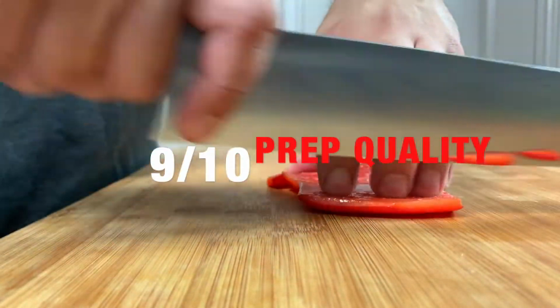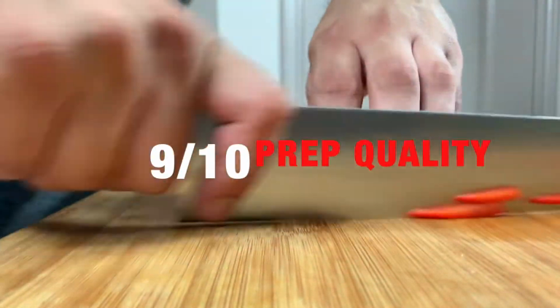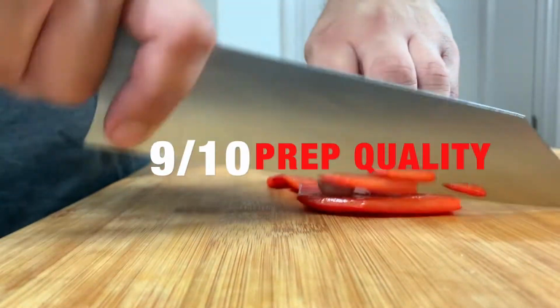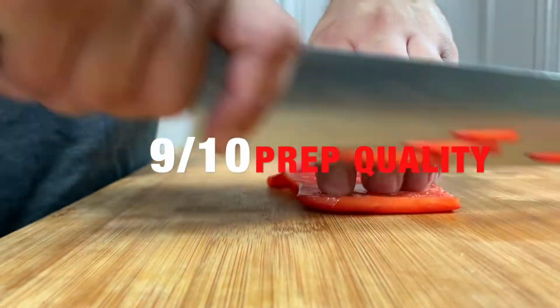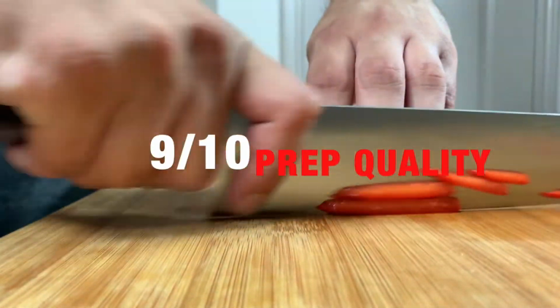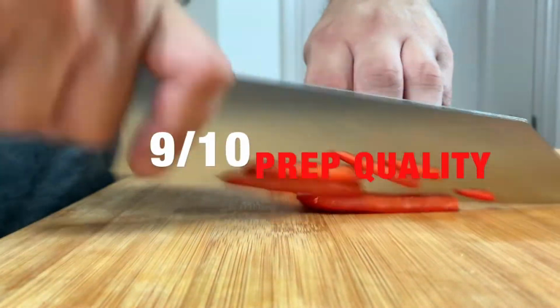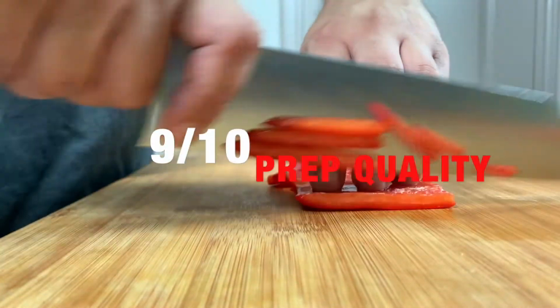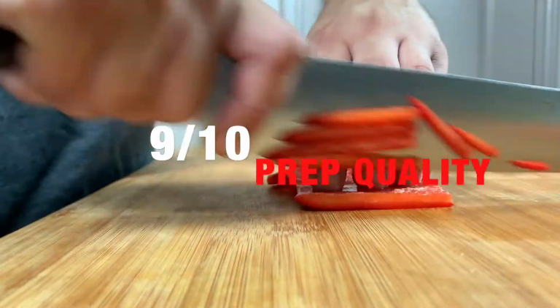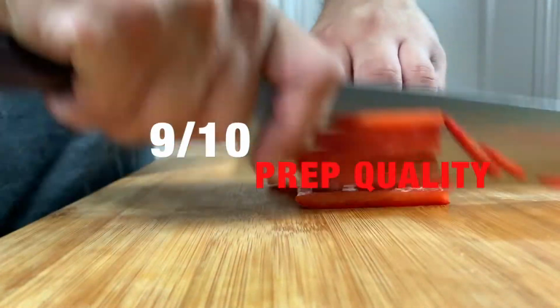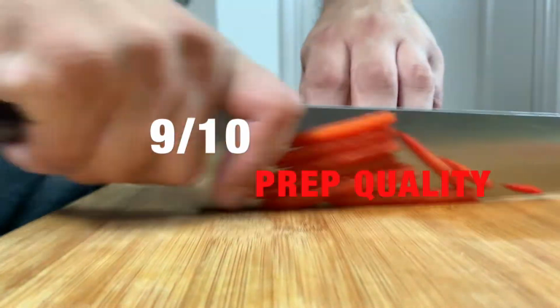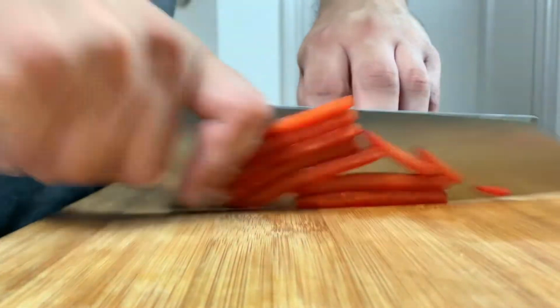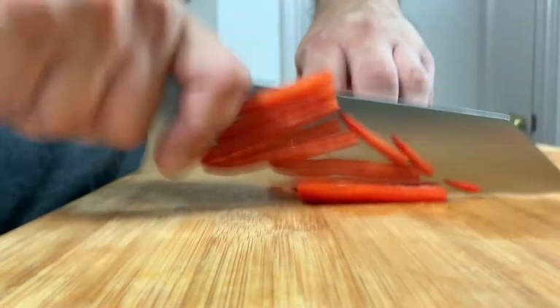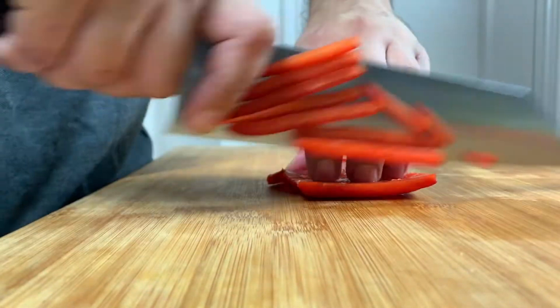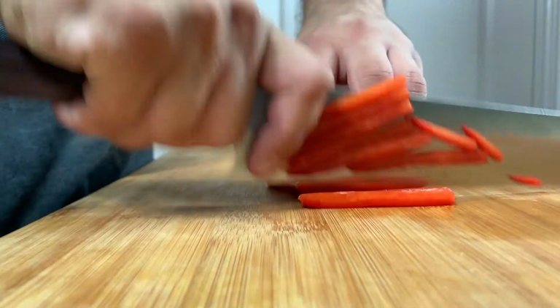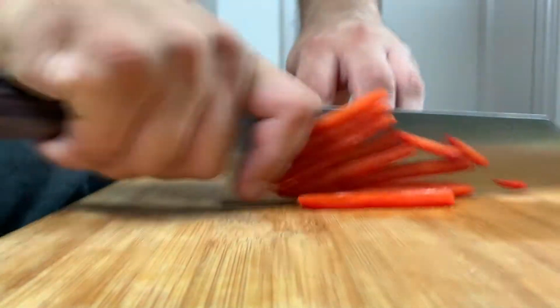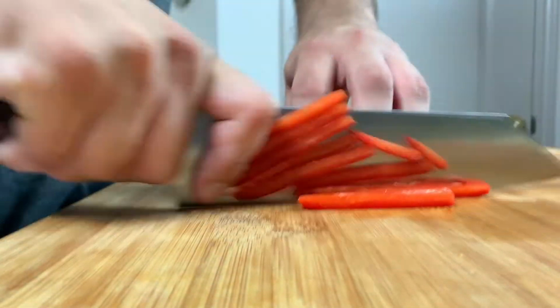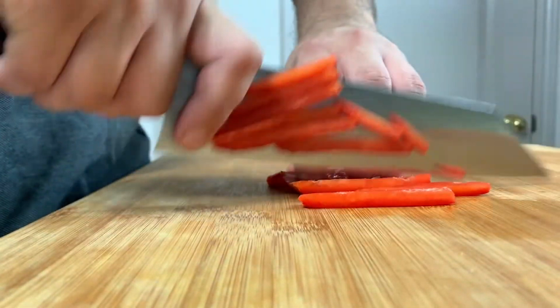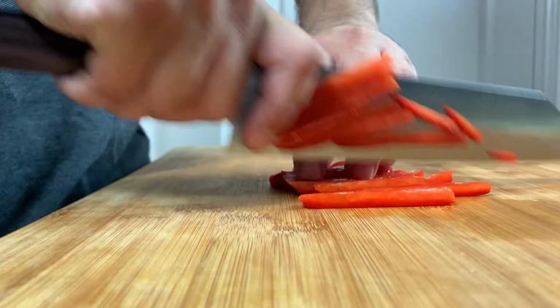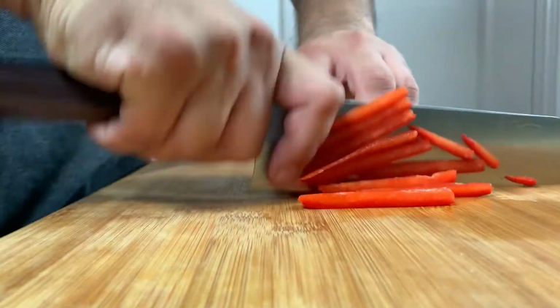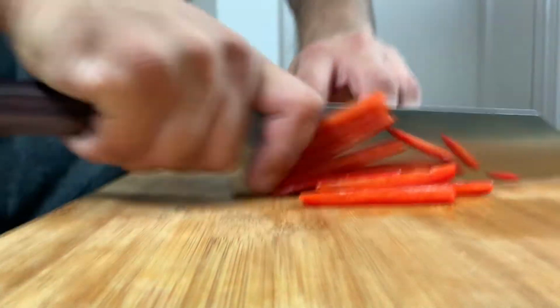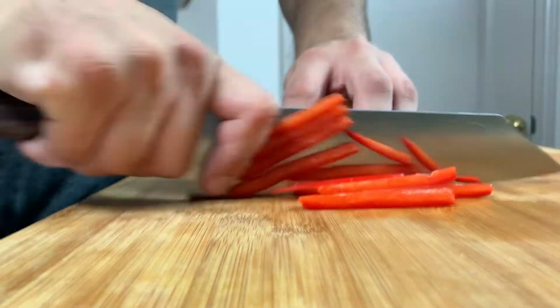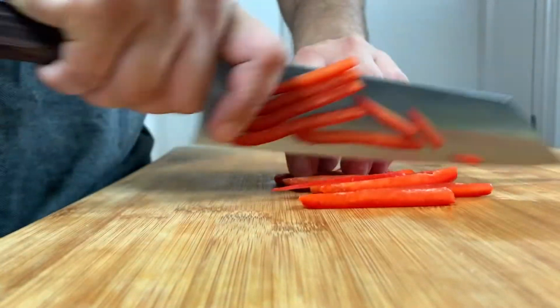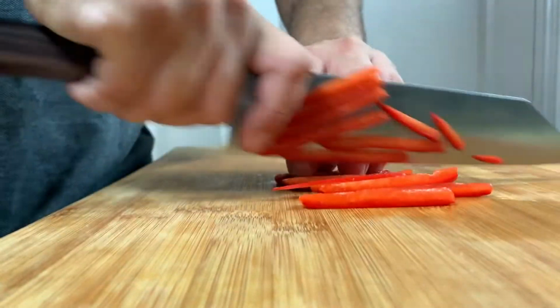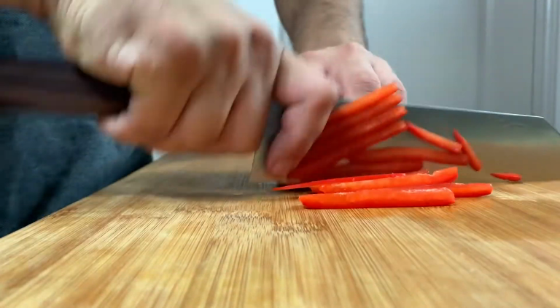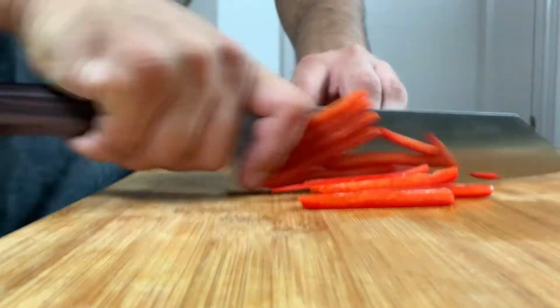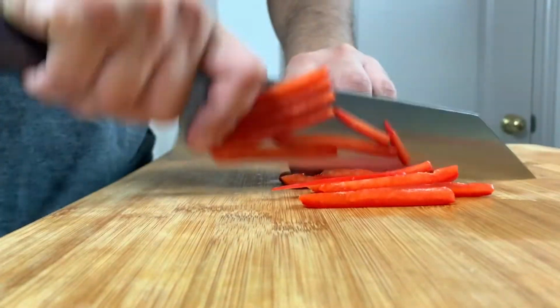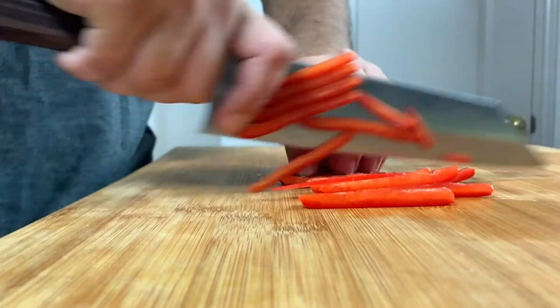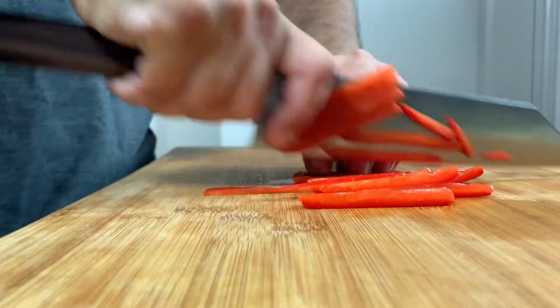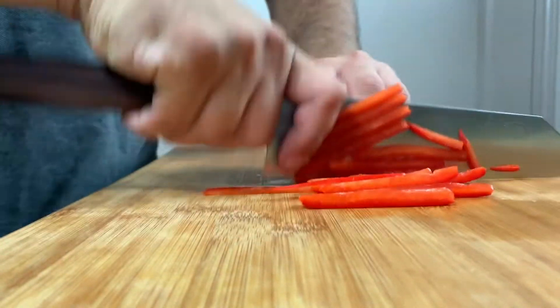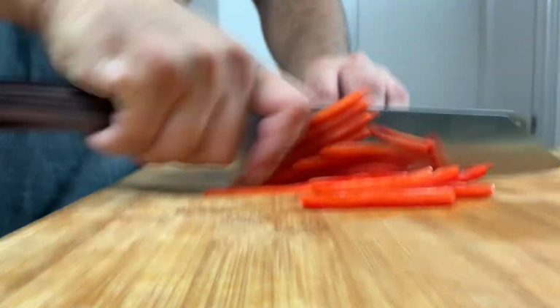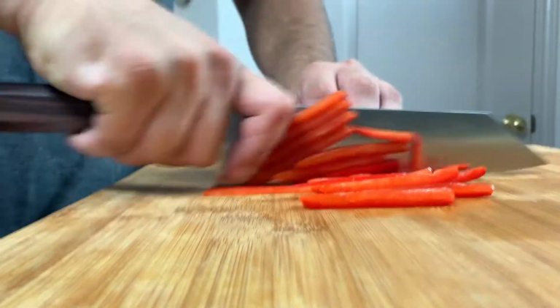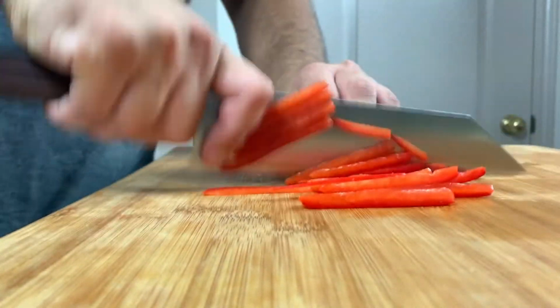The knife is so thin behind the edge that the food it goes through is cleanly cut, leaving no marks, tears, or bruising, which helps keep prep fresh for longer periods of time in a professional setting.